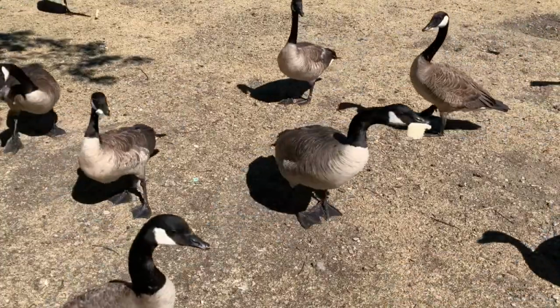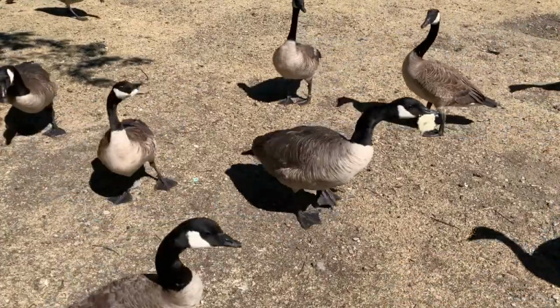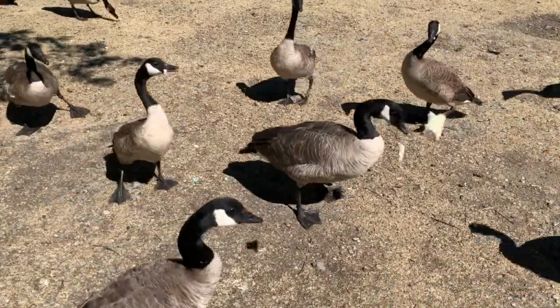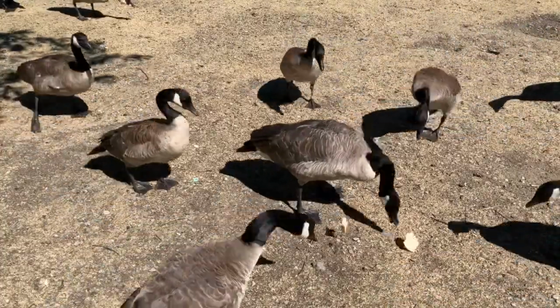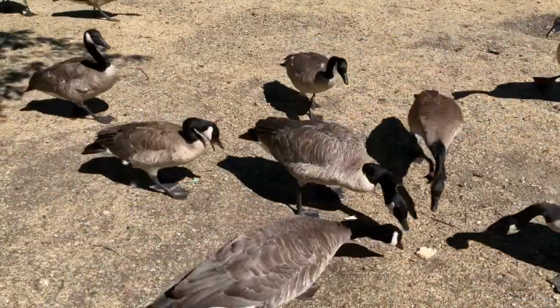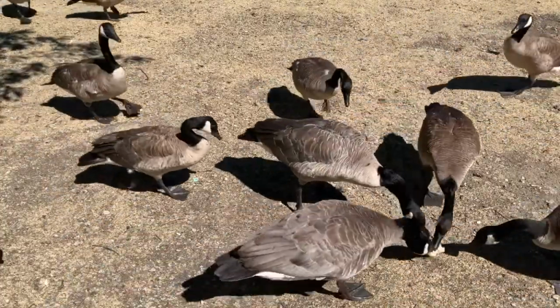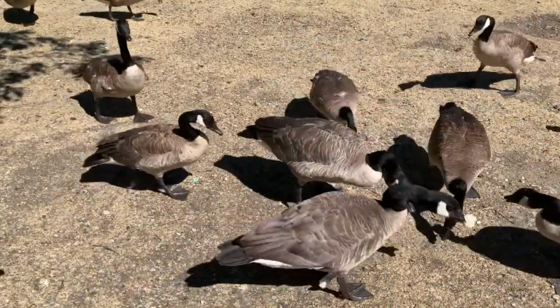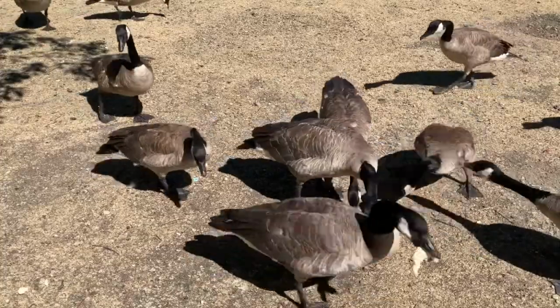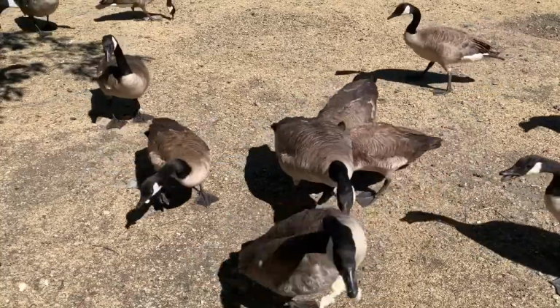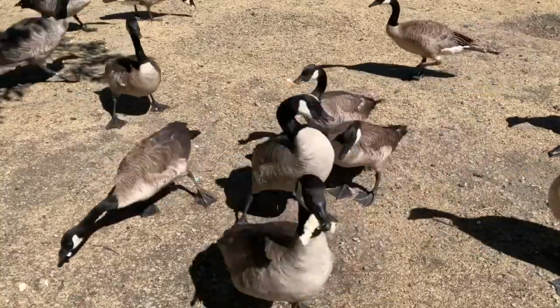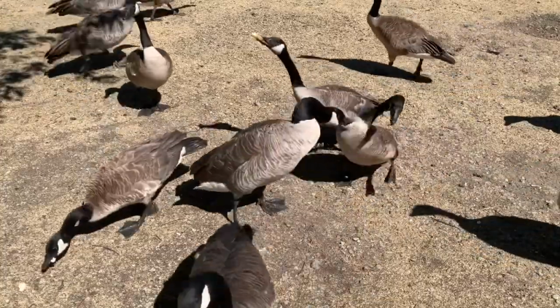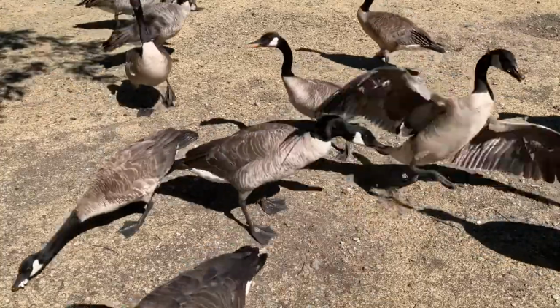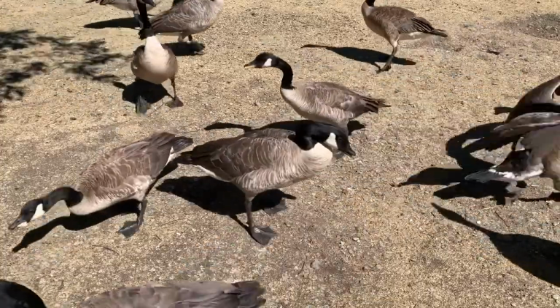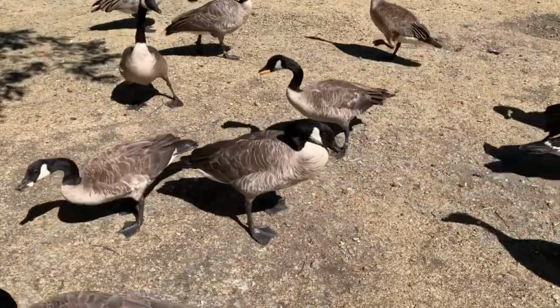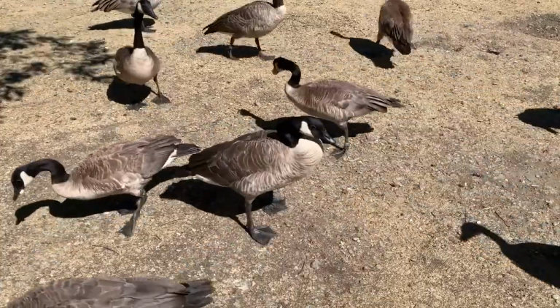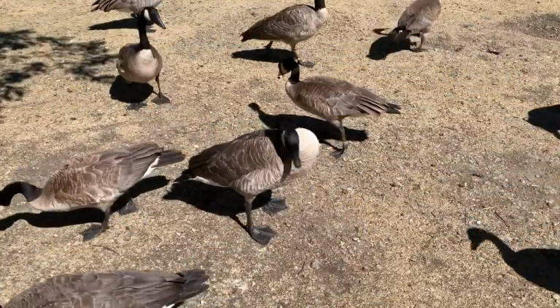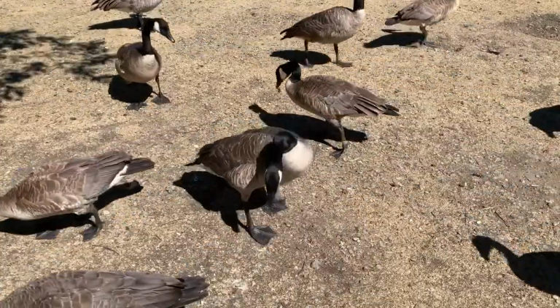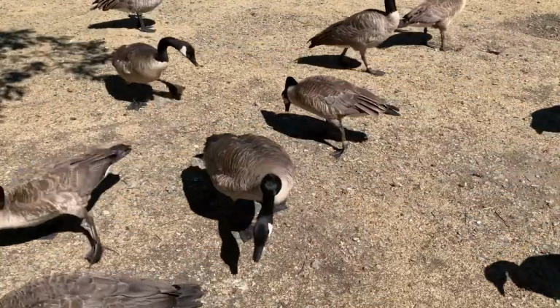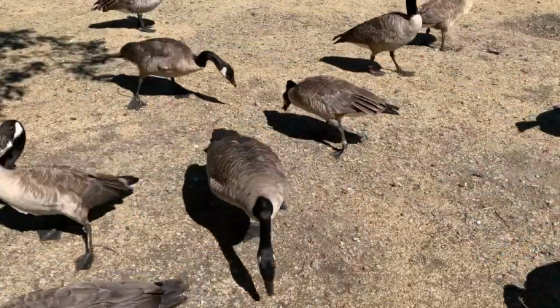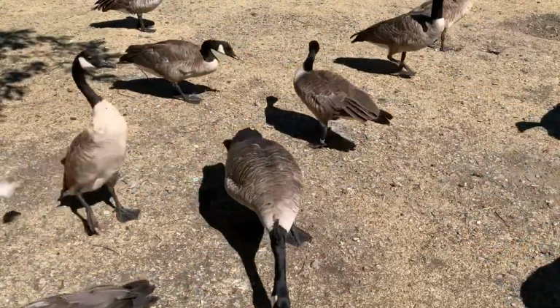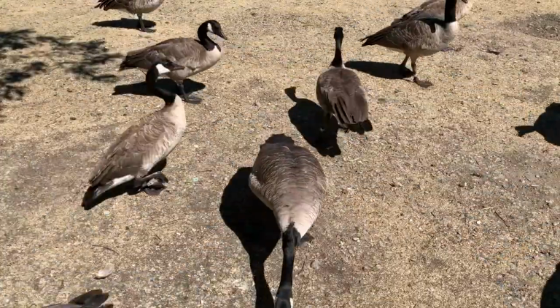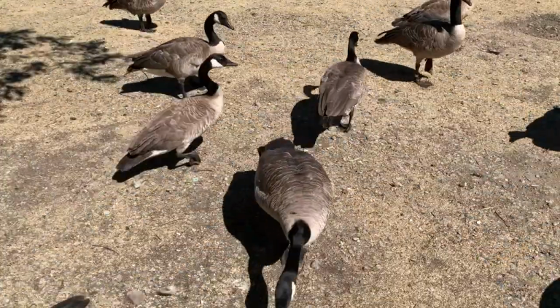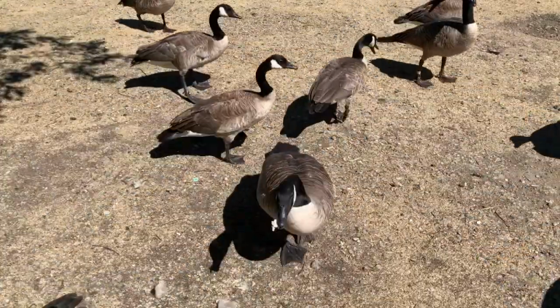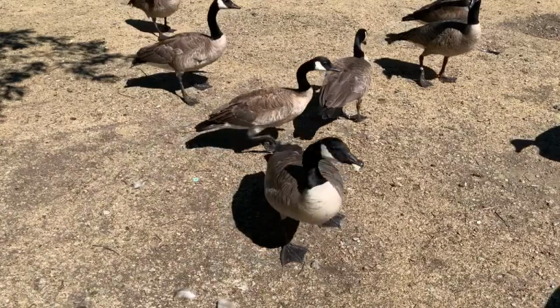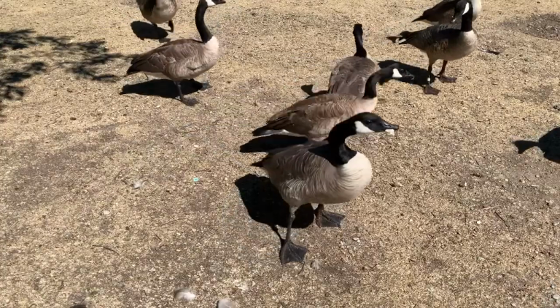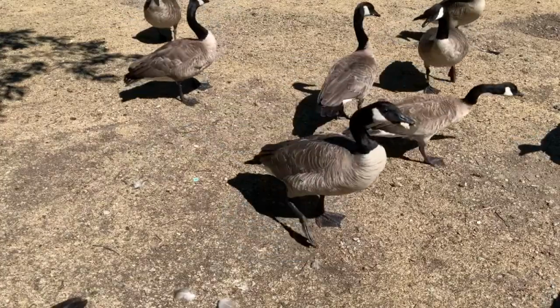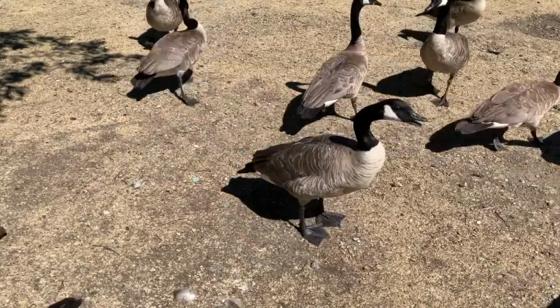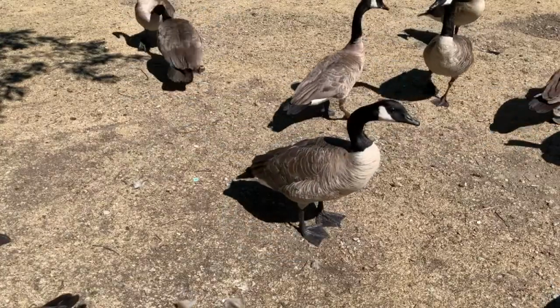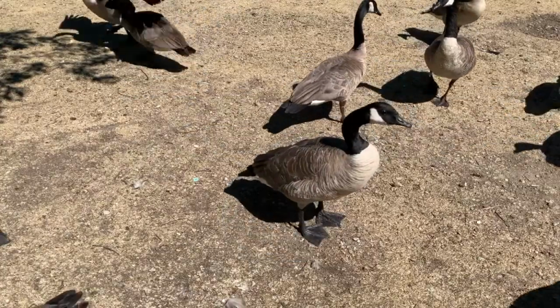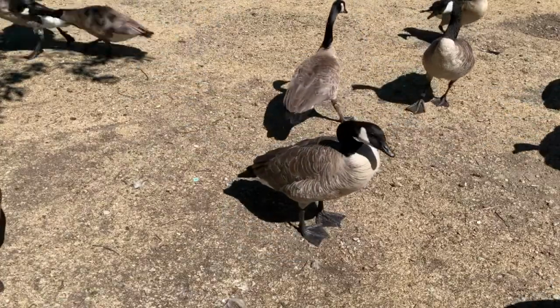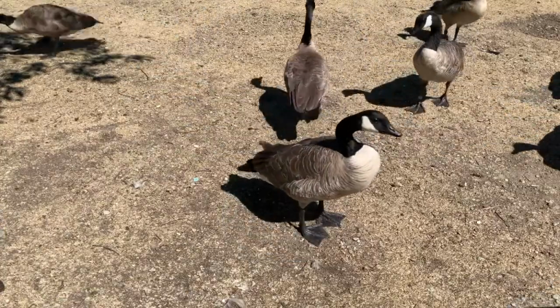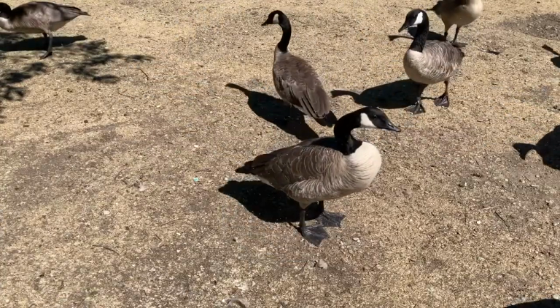Canadian geese are well recognized for their large V flight formations as they fly south in the fall and north in the spring.